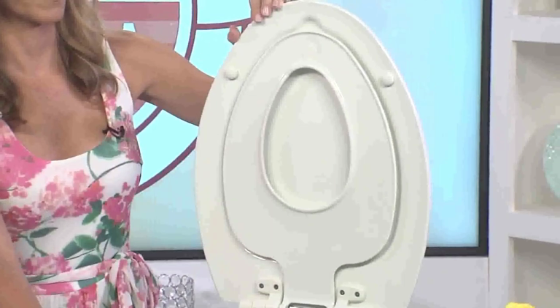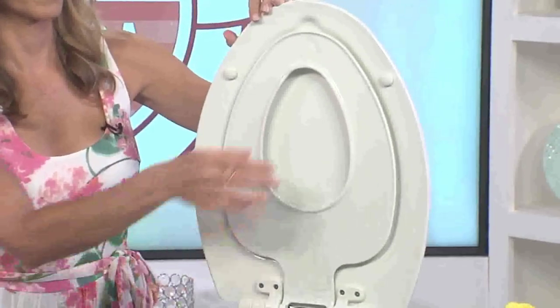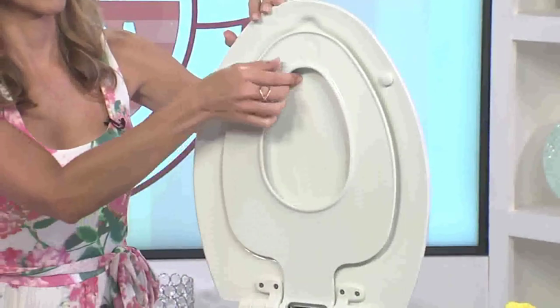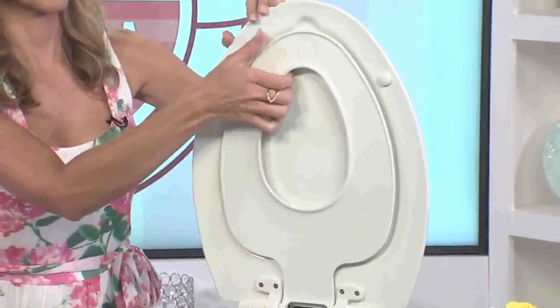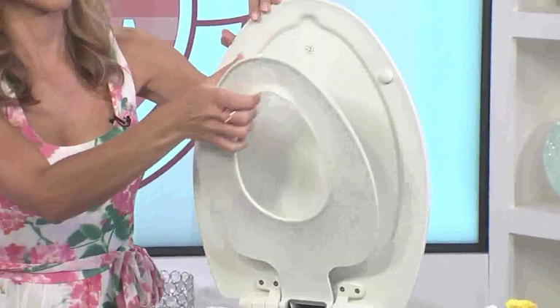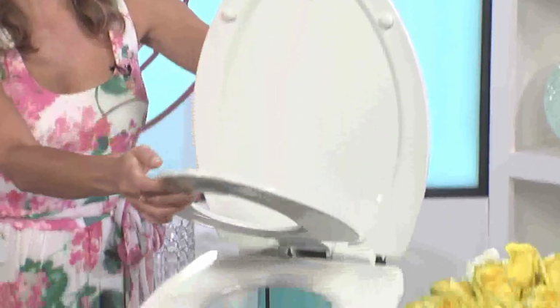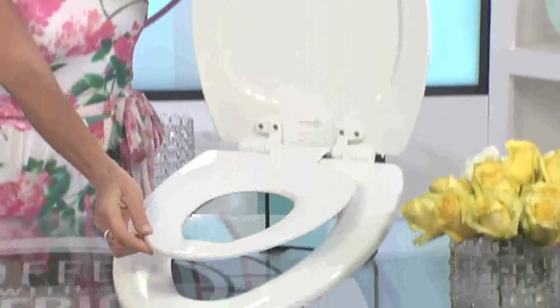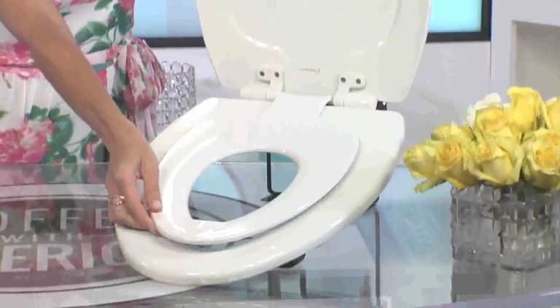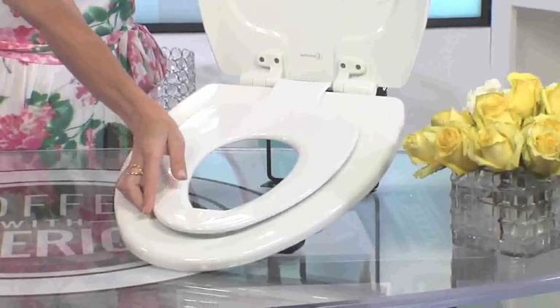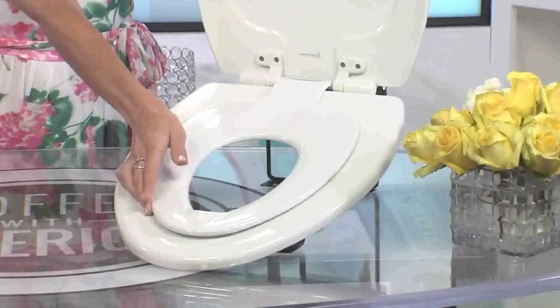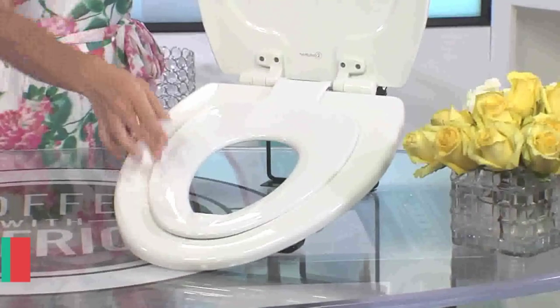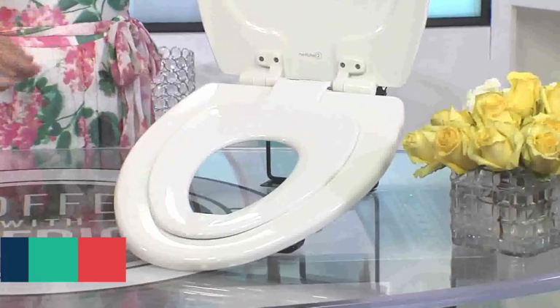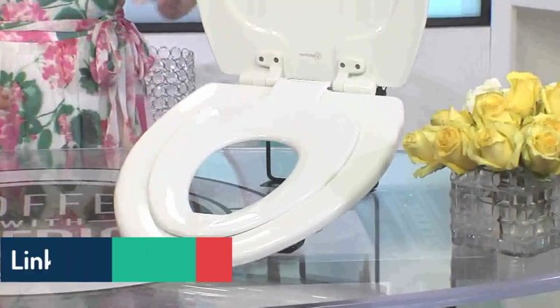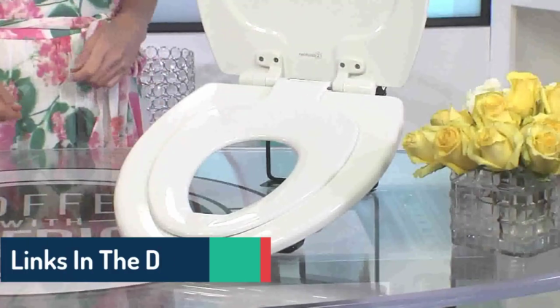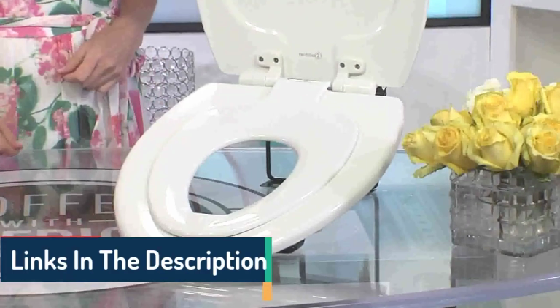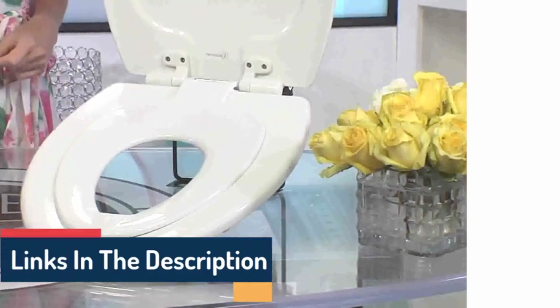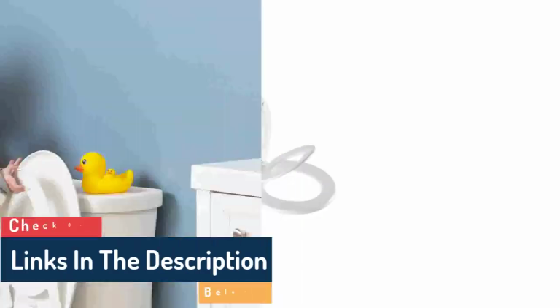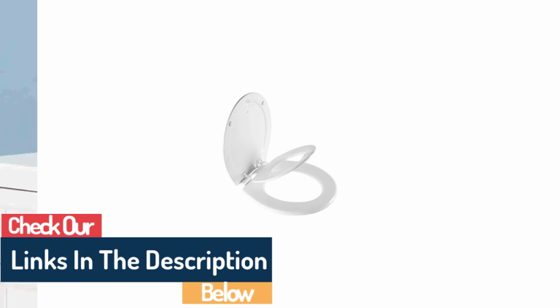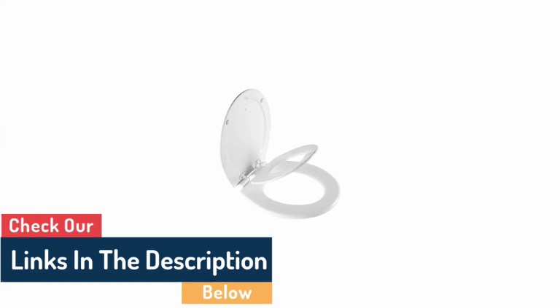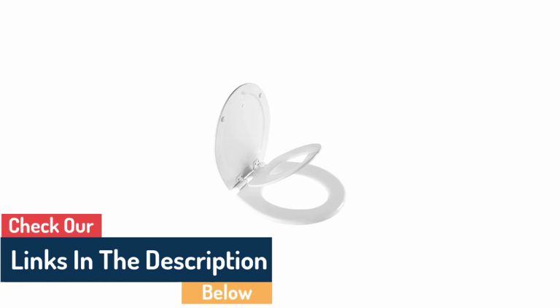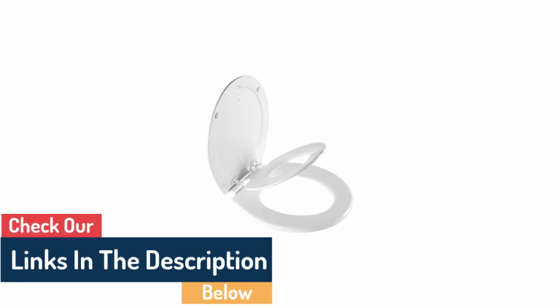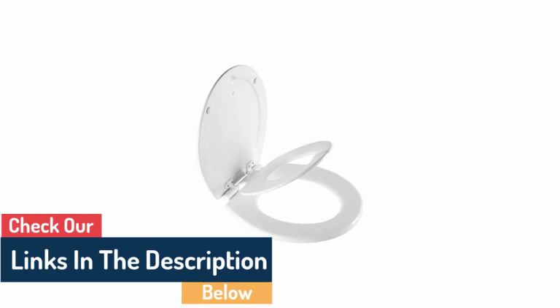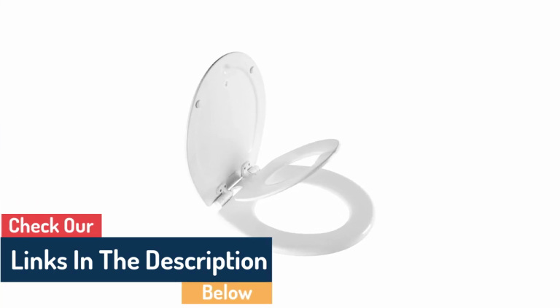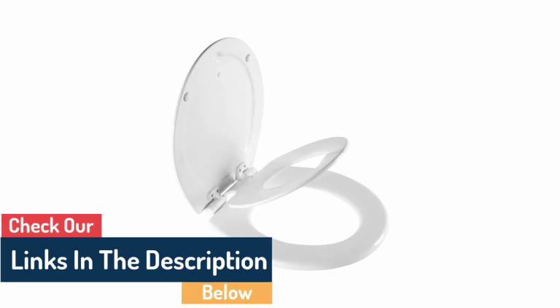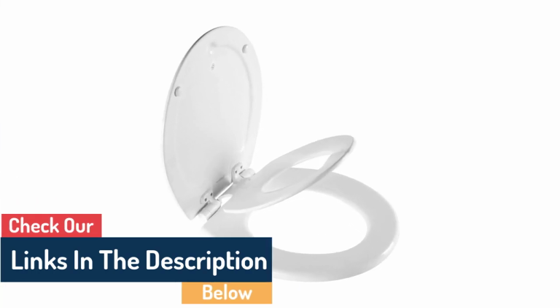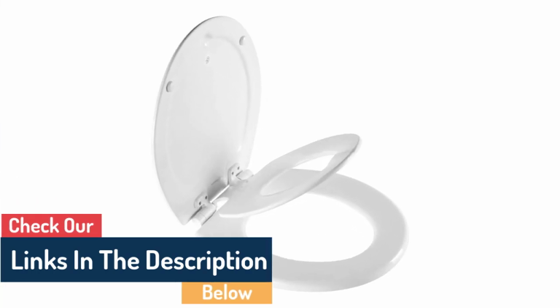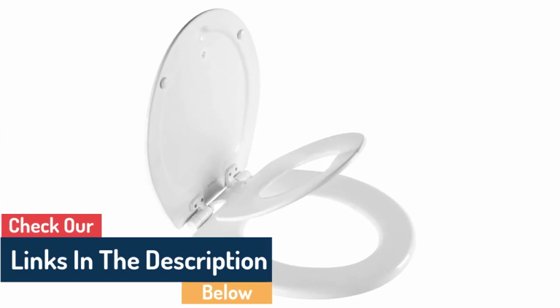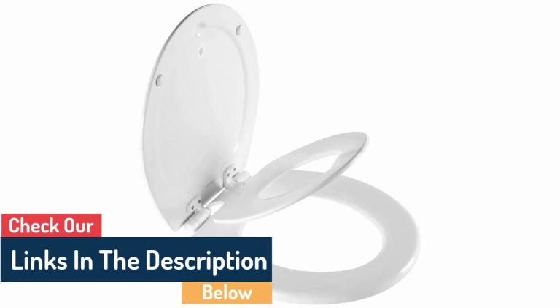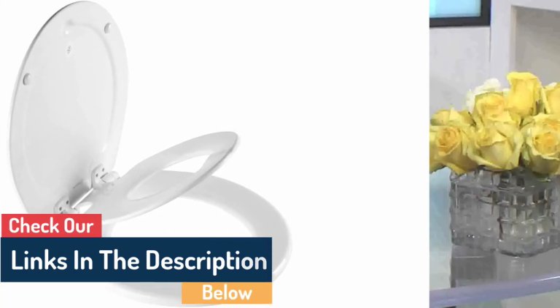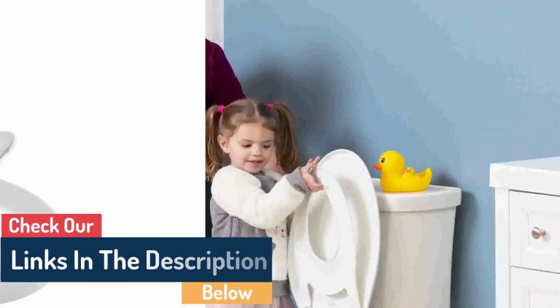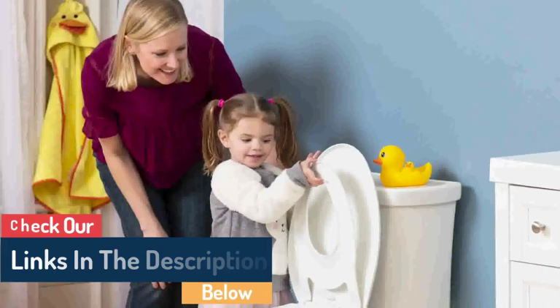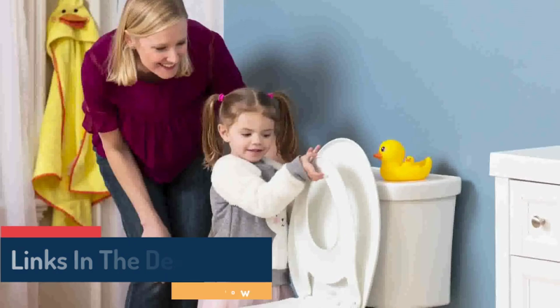The seat may be removed rapidly and painlessly for cleaning or replacement. A high-gloss finish is provided by the durable enamel applied to the wood seat, which protects it from chipping and scratches.